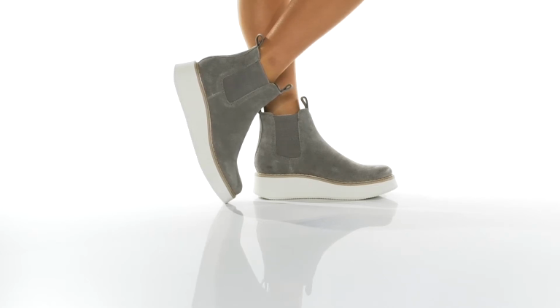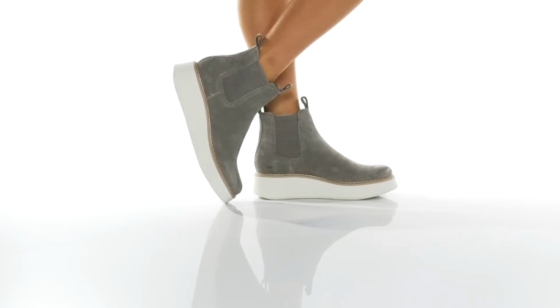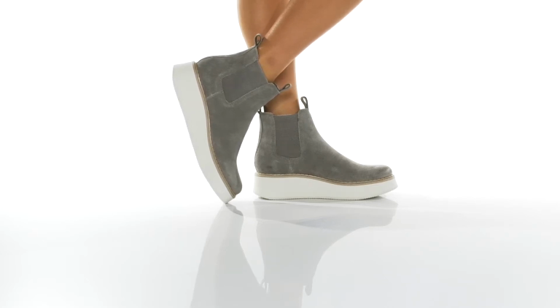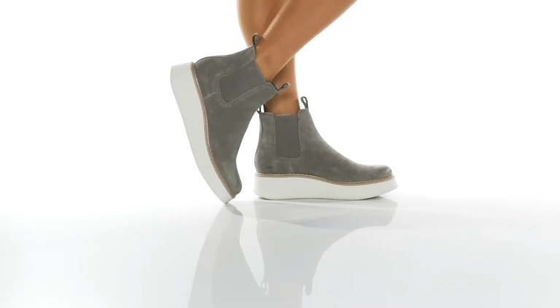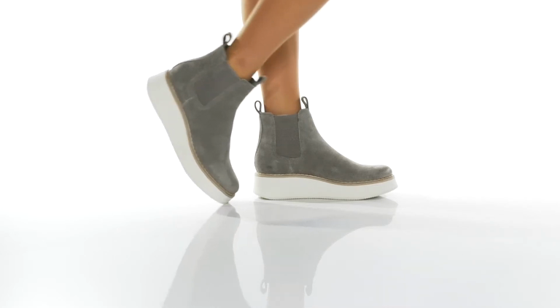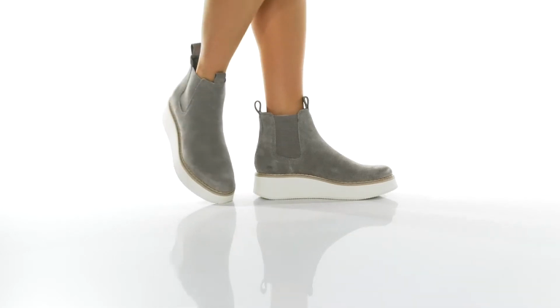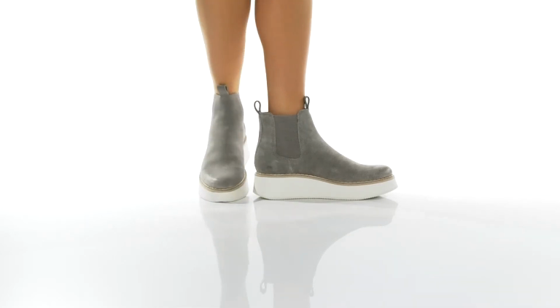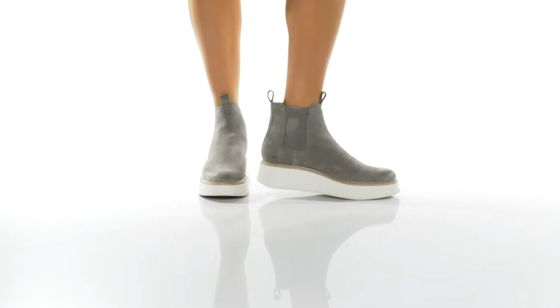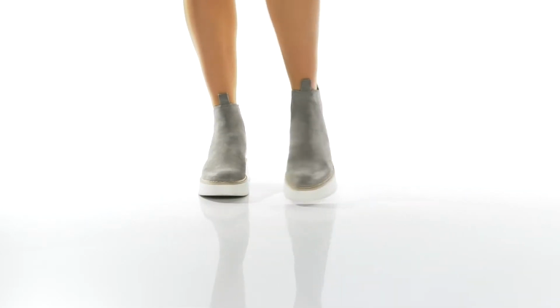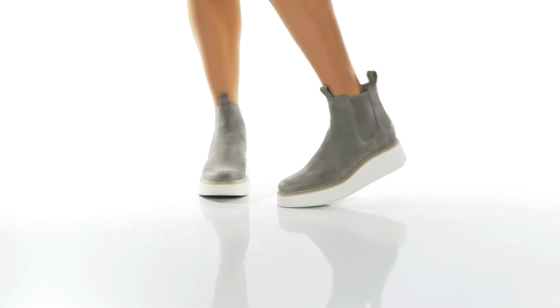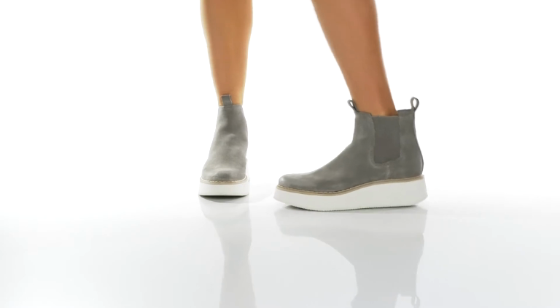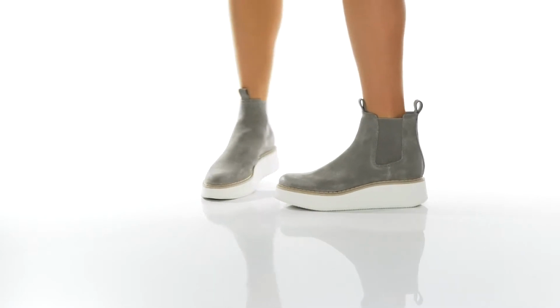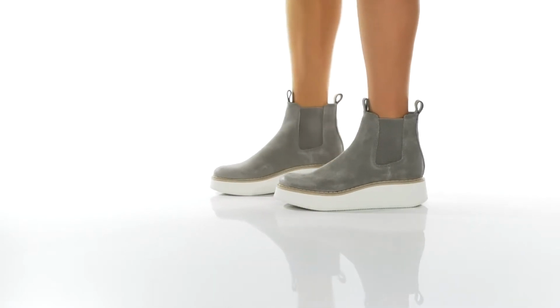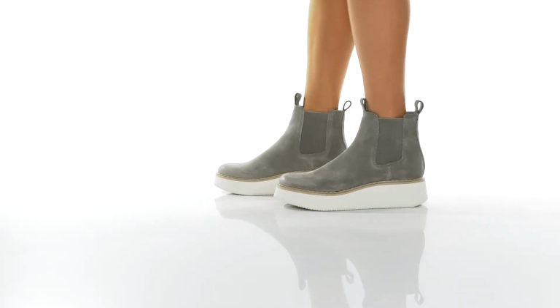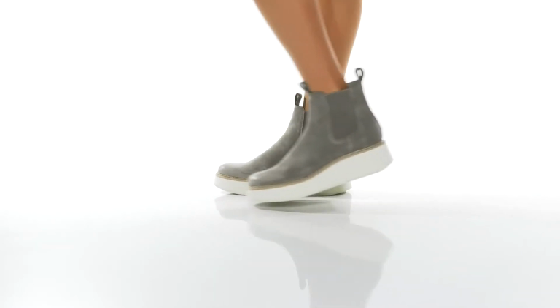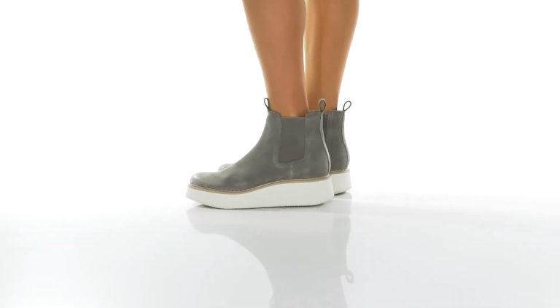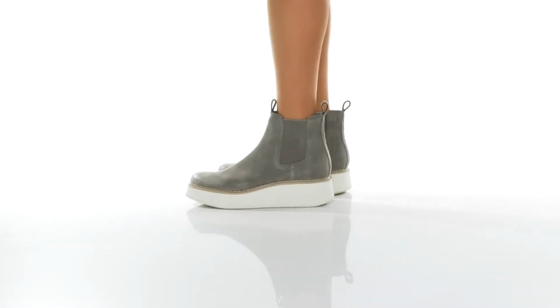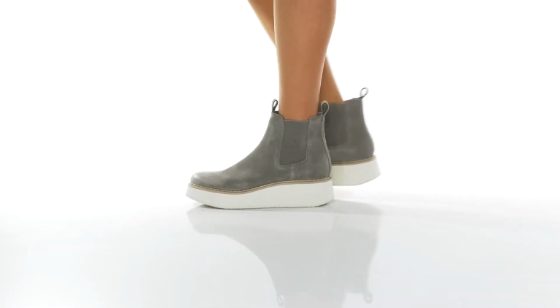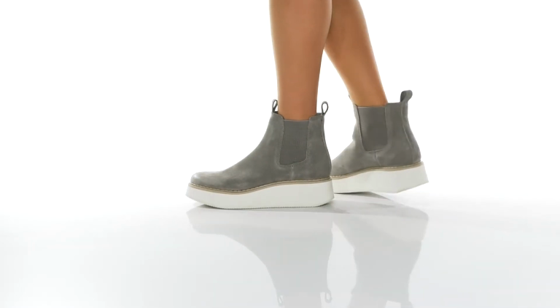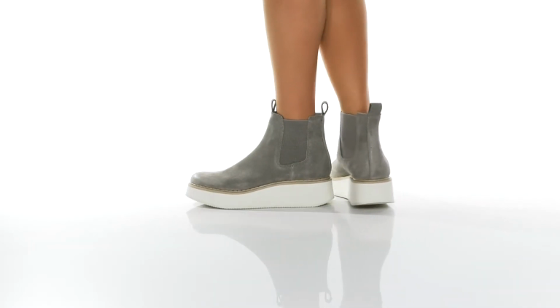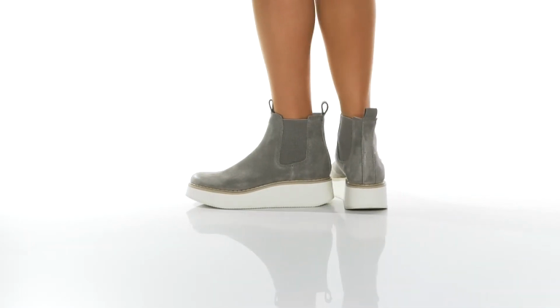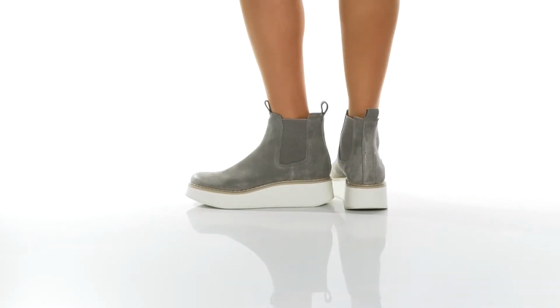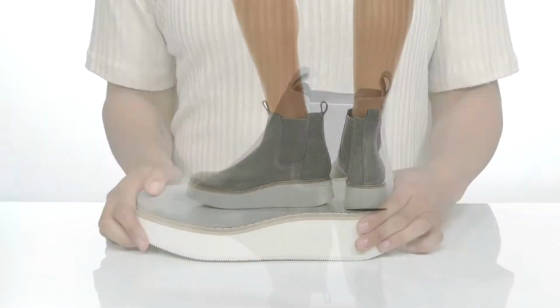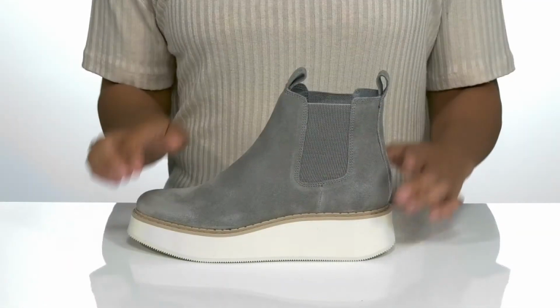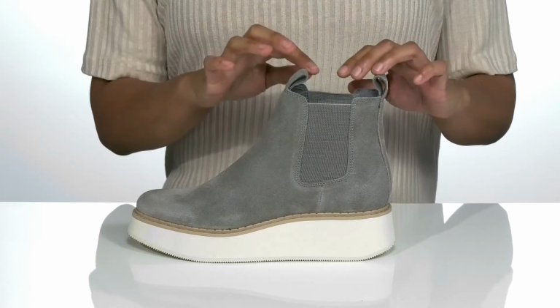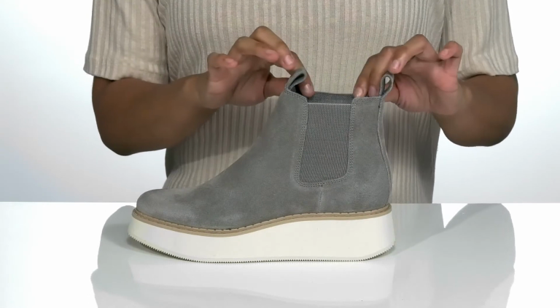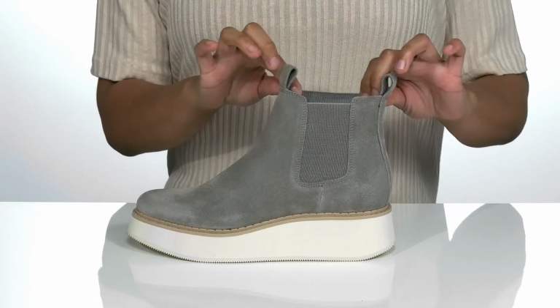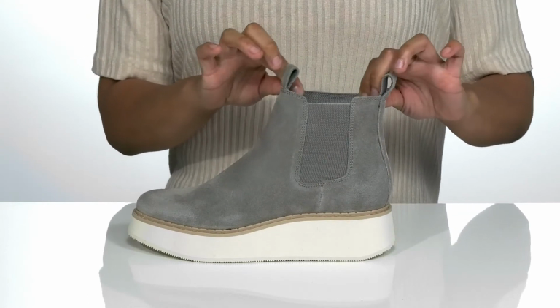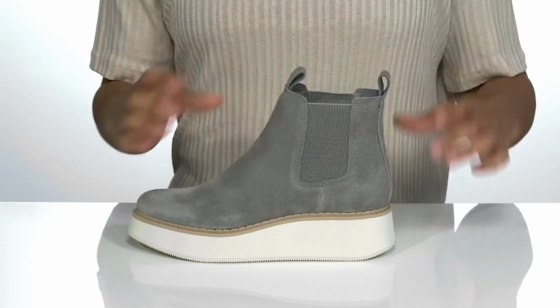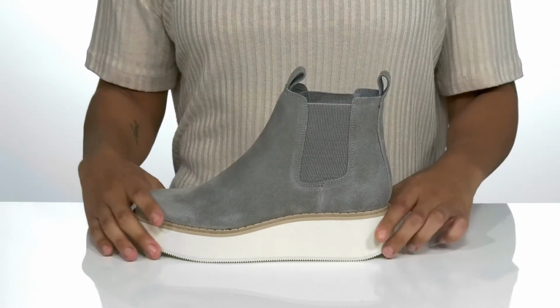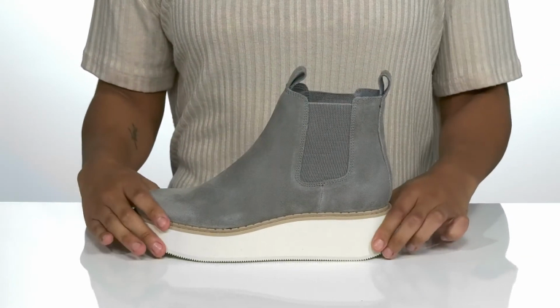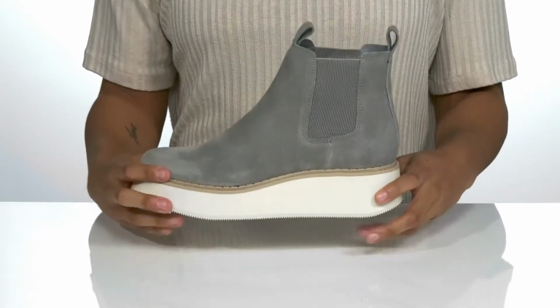This edgy boot will add flair to your look this season. They have a leather upper with front and back pull tabs to put them on with no difficulty. There are also stretch panels on the side for easy on and off.